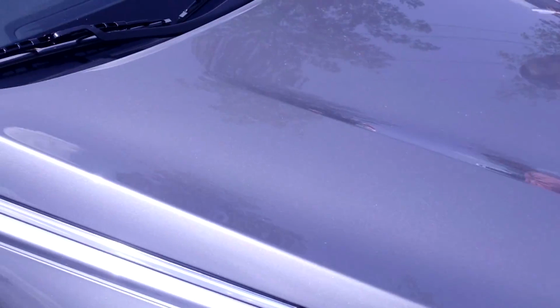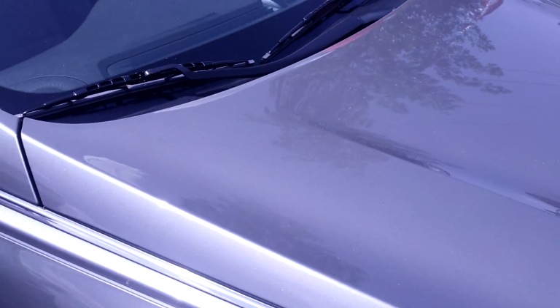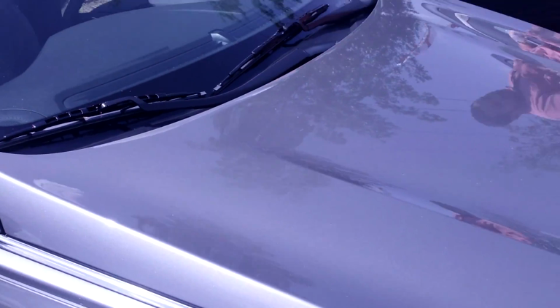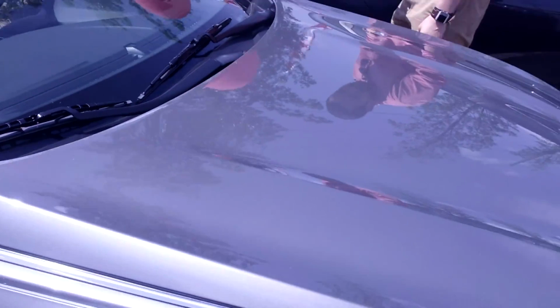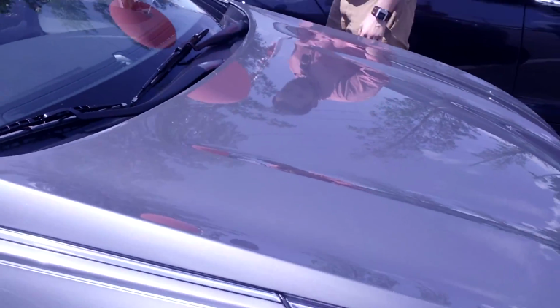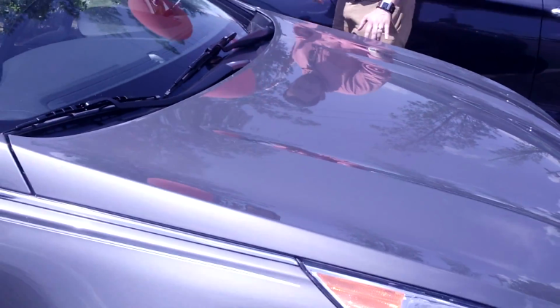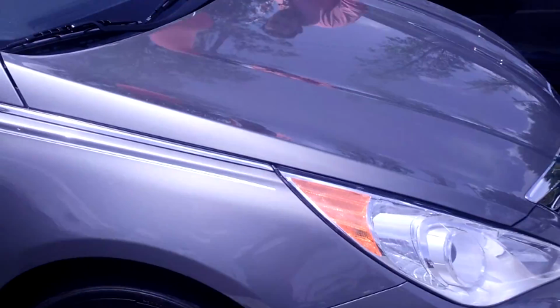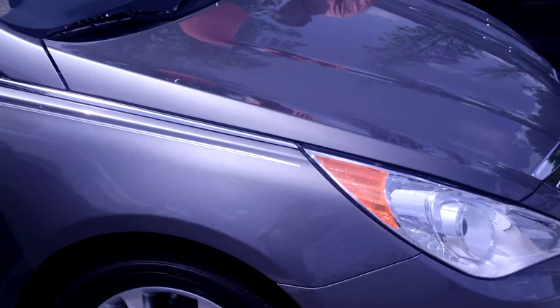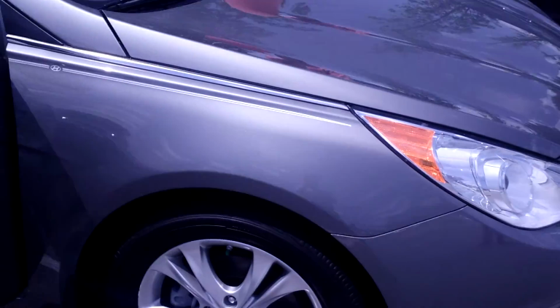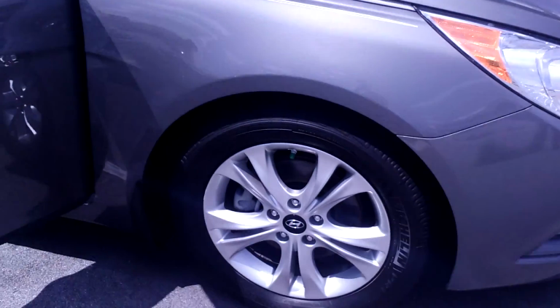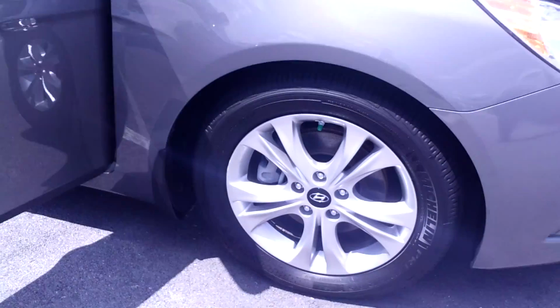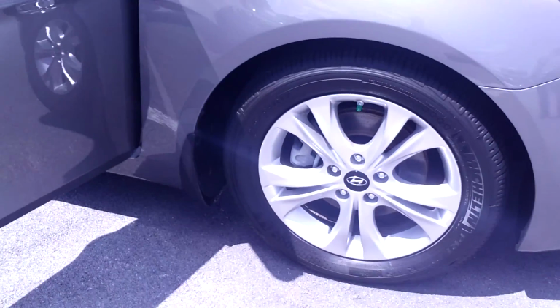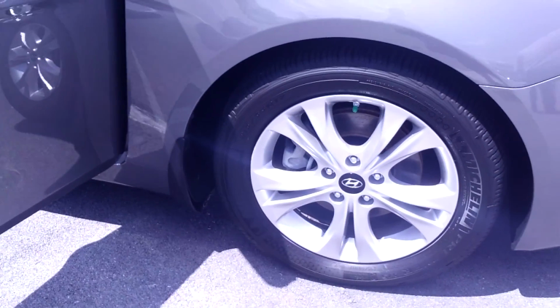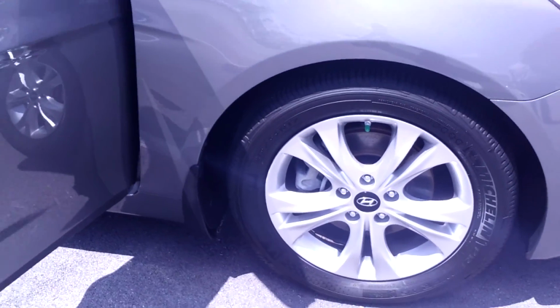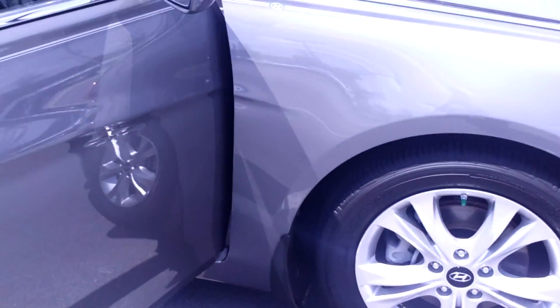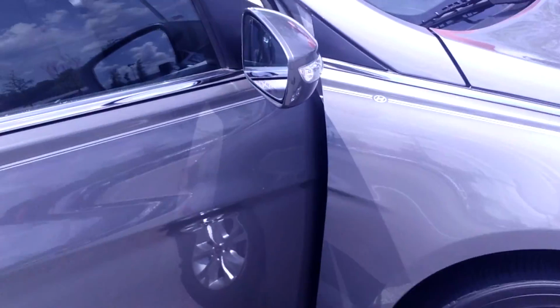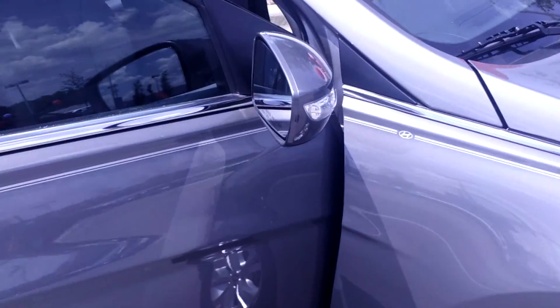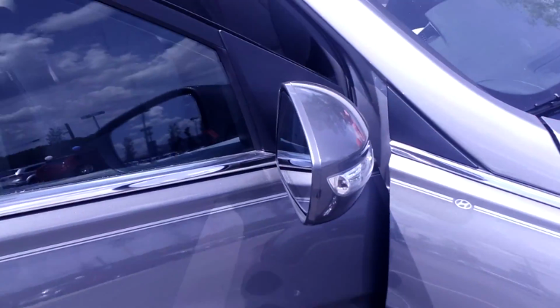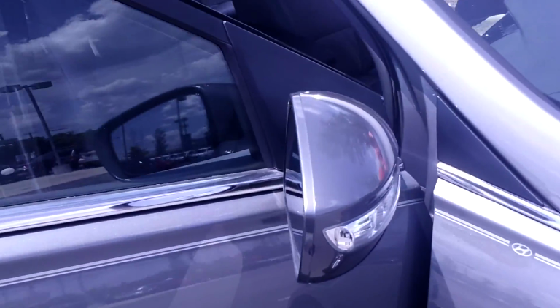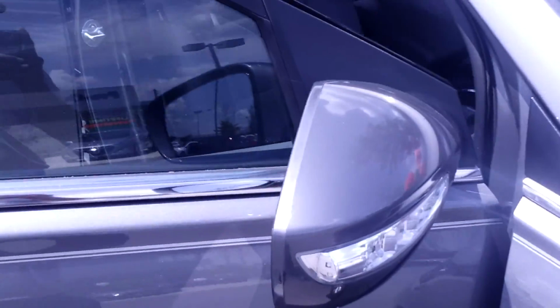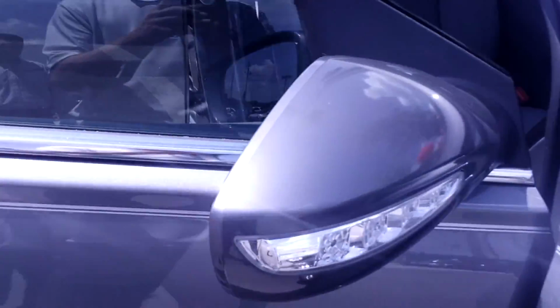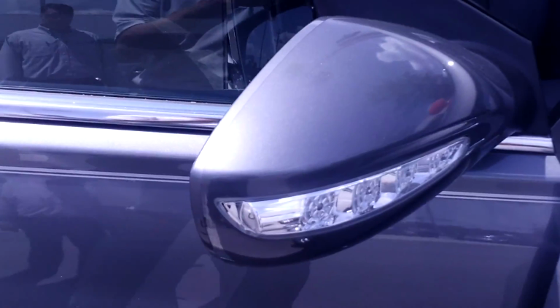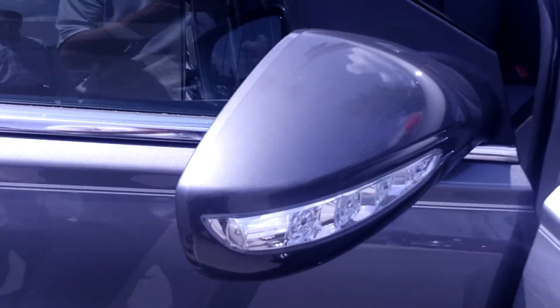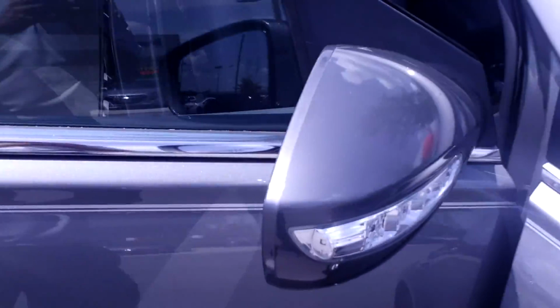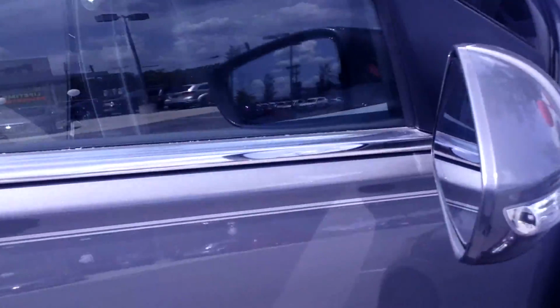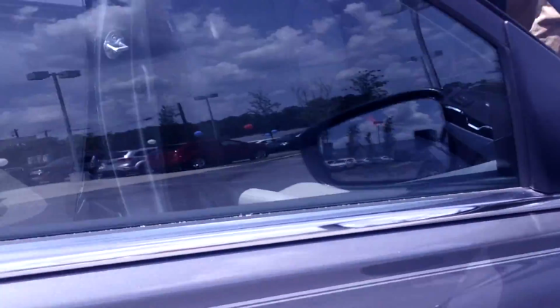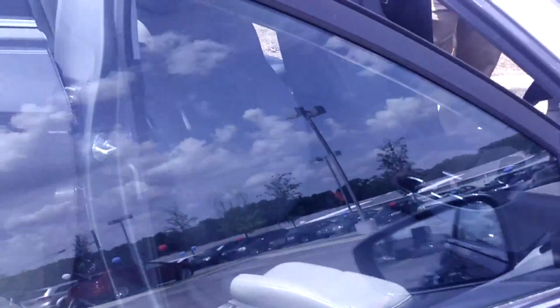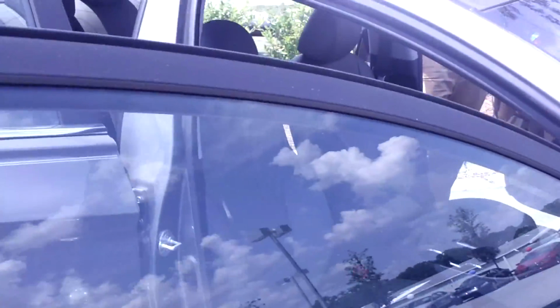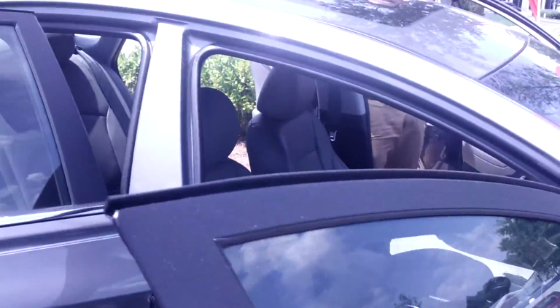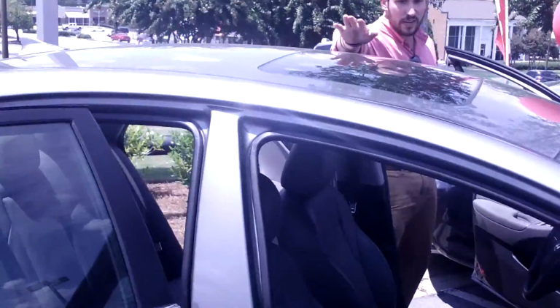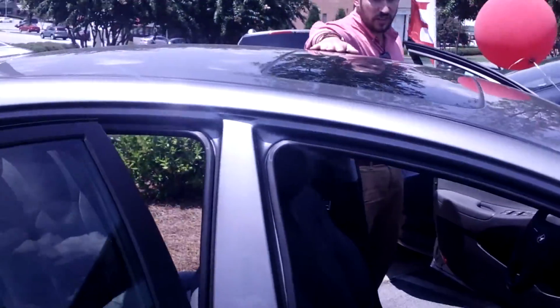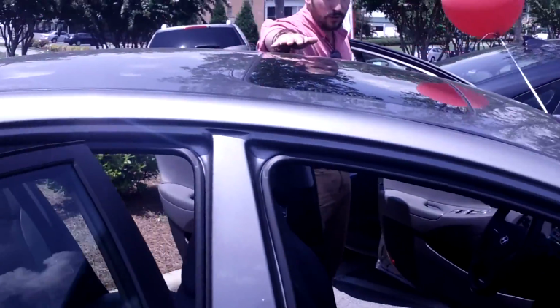As you come around to the side, you've got your alloy wheels wrapped with new tires. You've got your breakaway mirrors to protect your investment with the turn signal indicators. As you come up here to the side, you also have your sunroof.